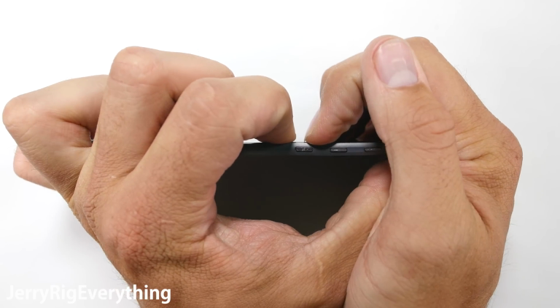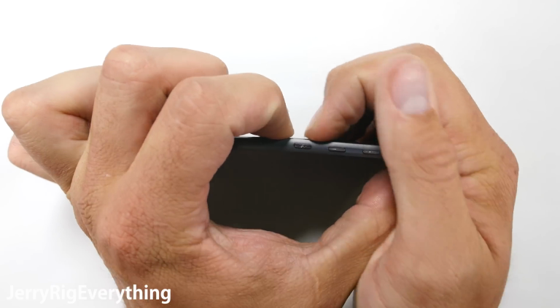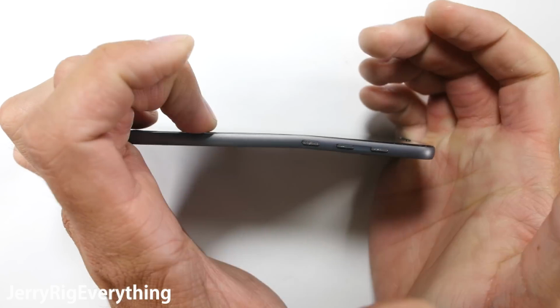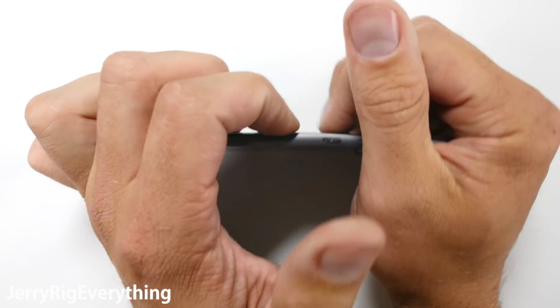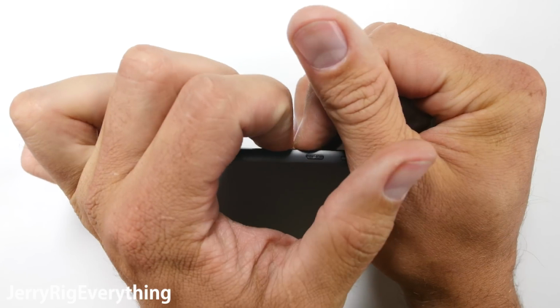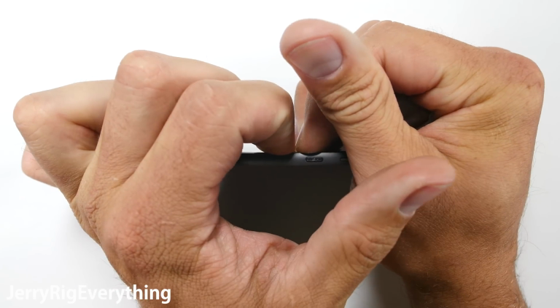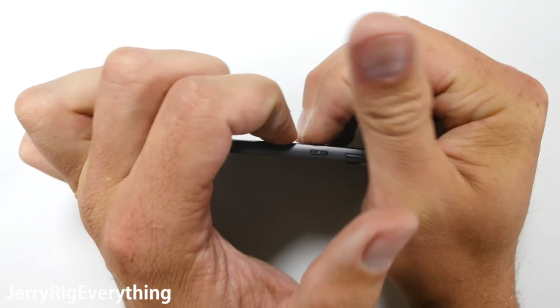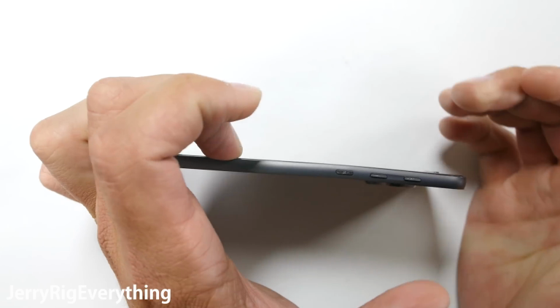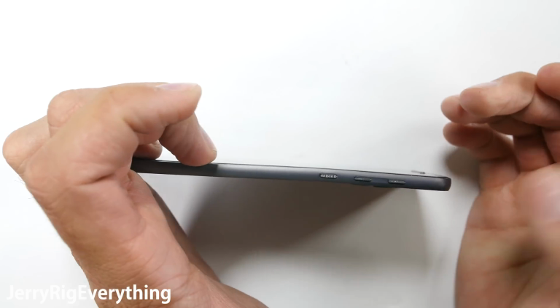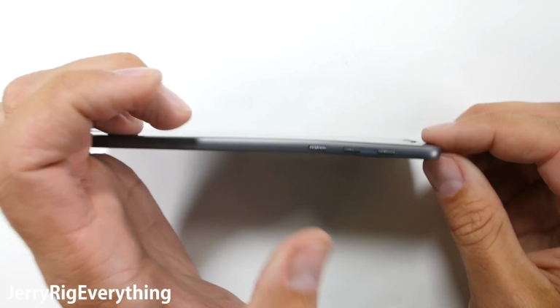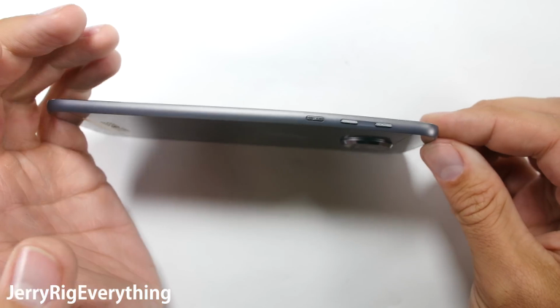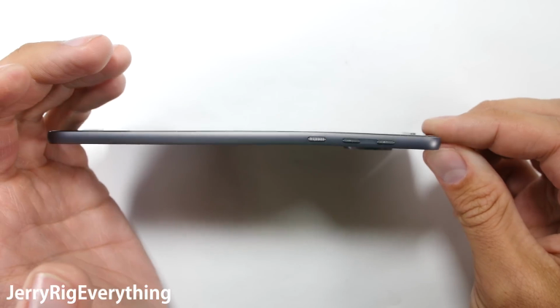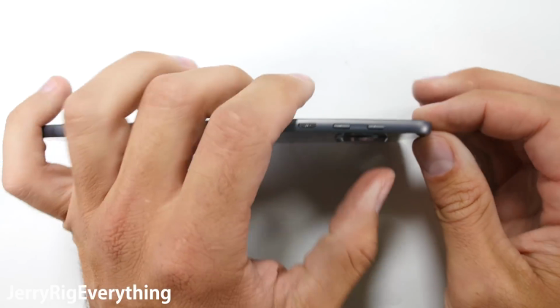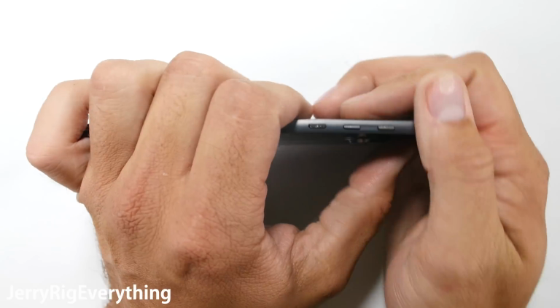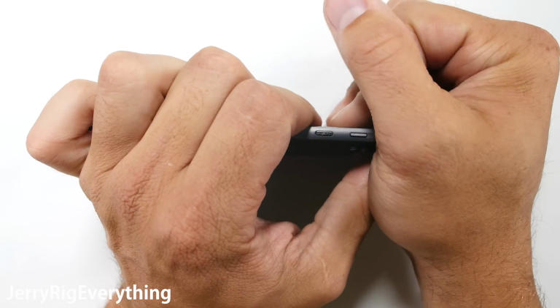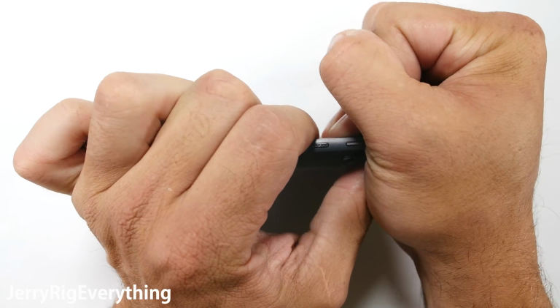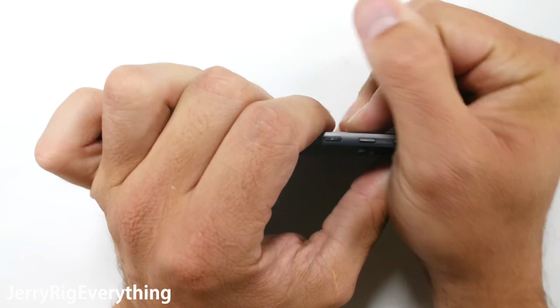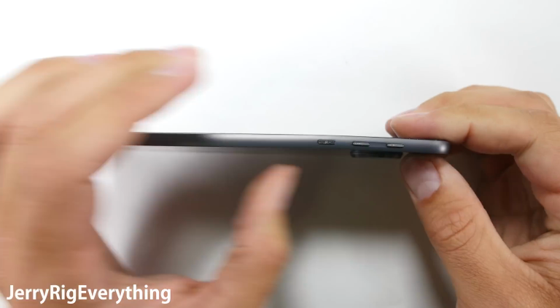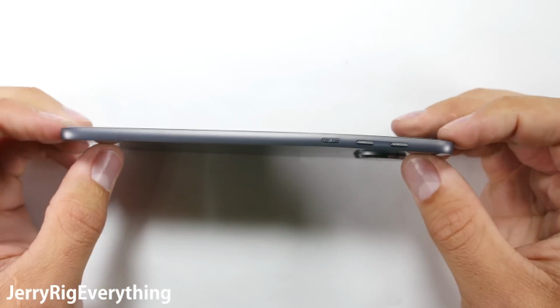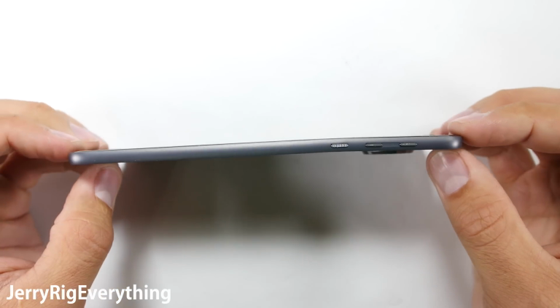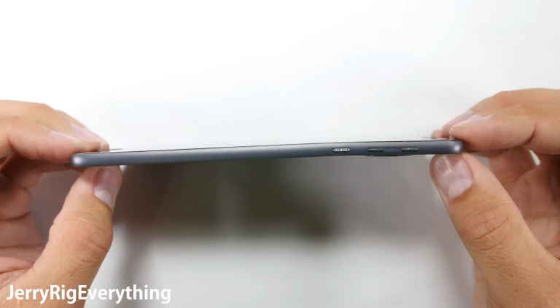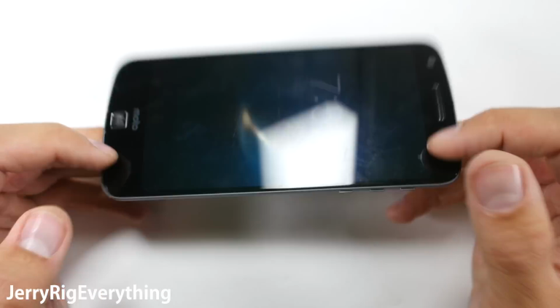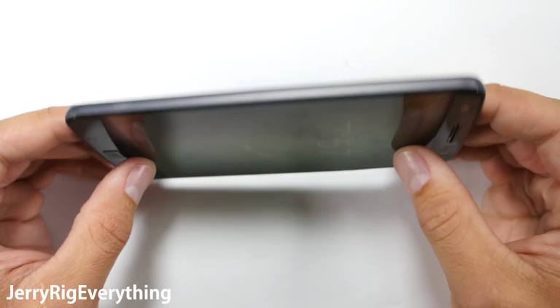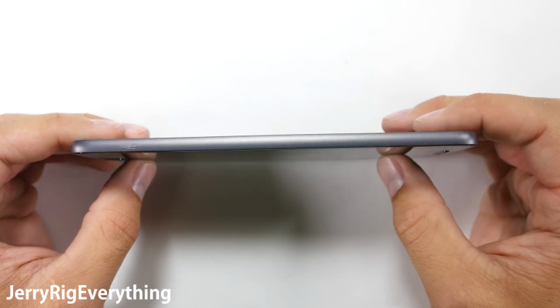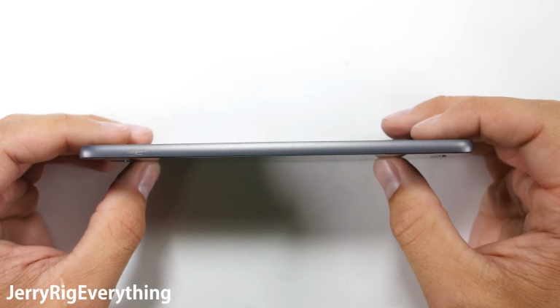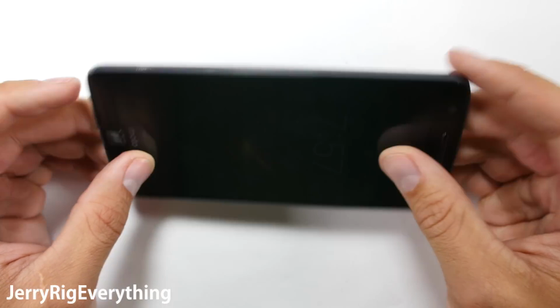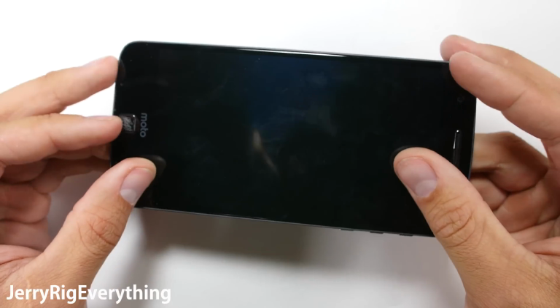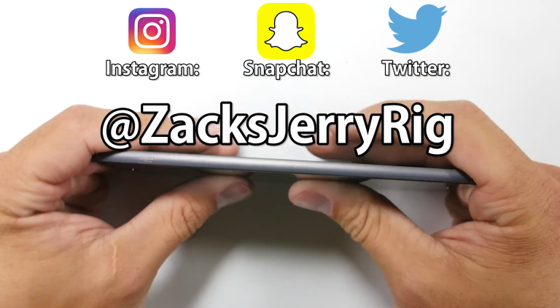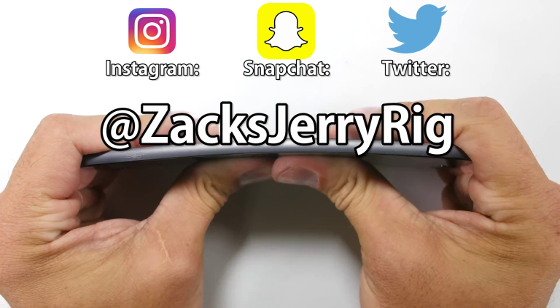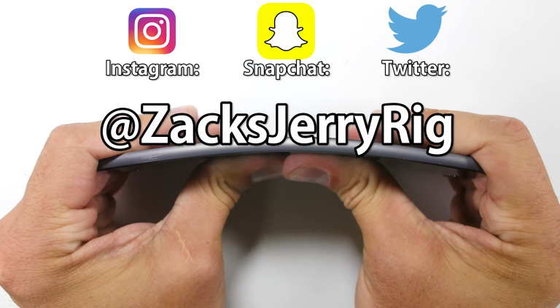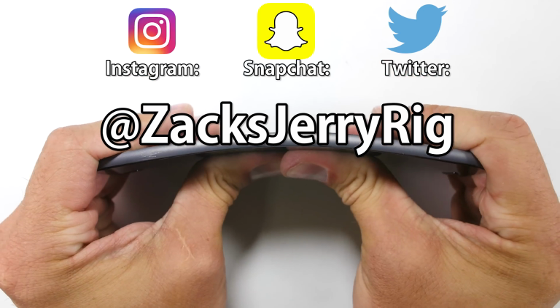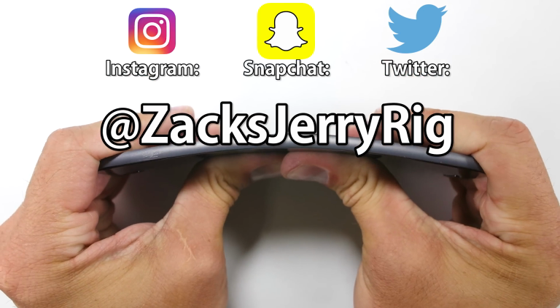If you're not subscribed yet, make sure you do — it is free, and you will be notified every time I test a new phone. You'll be upgrading your own device someday, and it's better to know beforehand what you are getting into. Thanks for watching, and I hope to see you around.